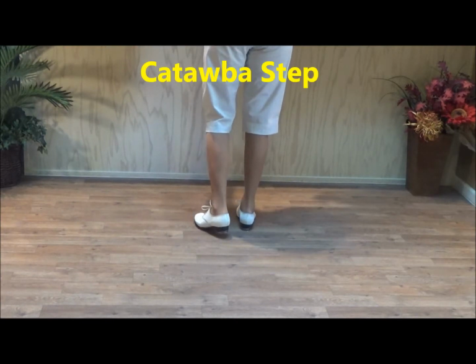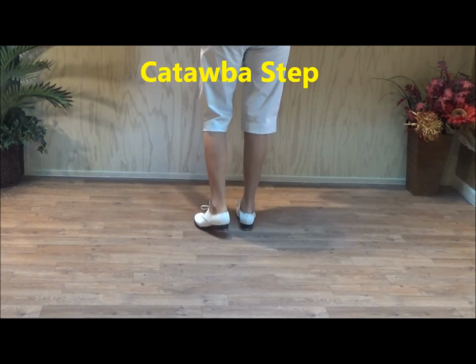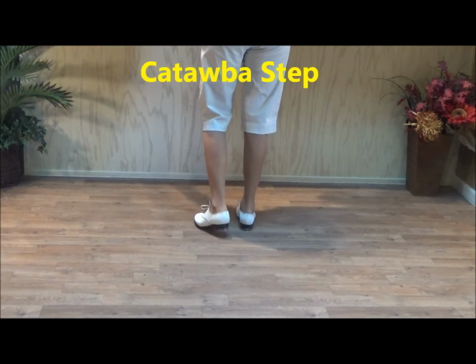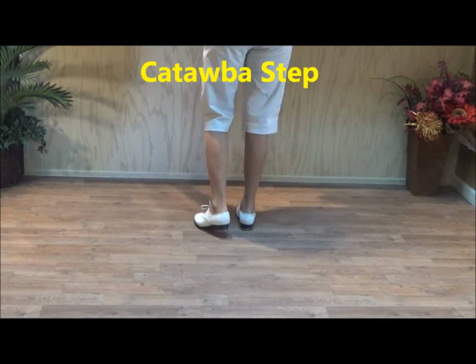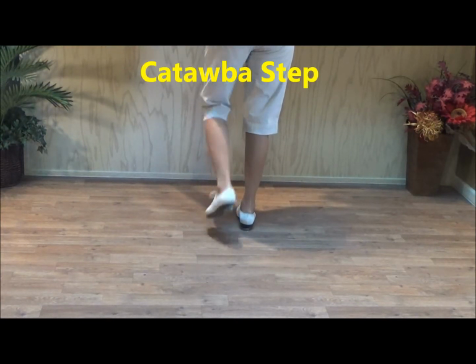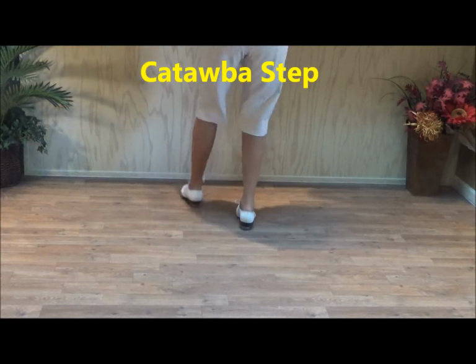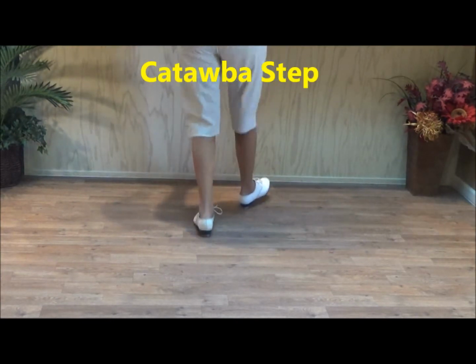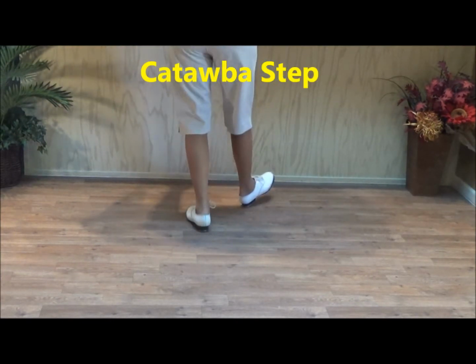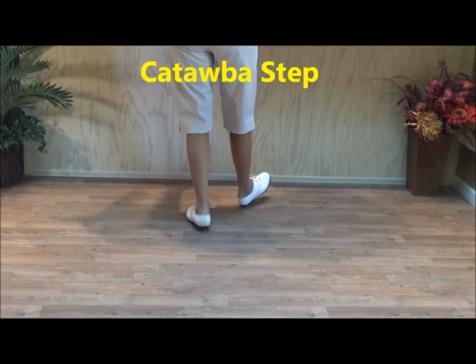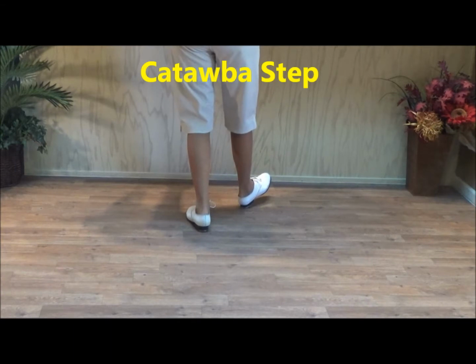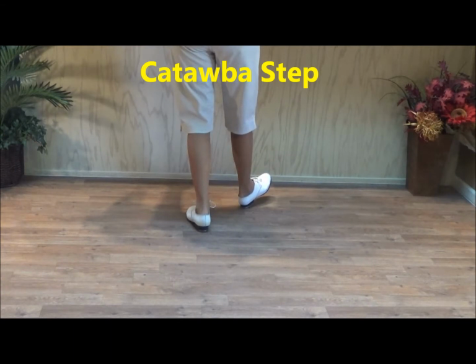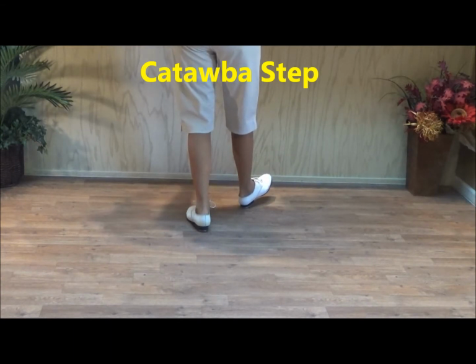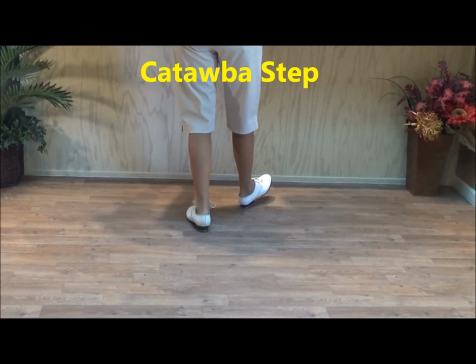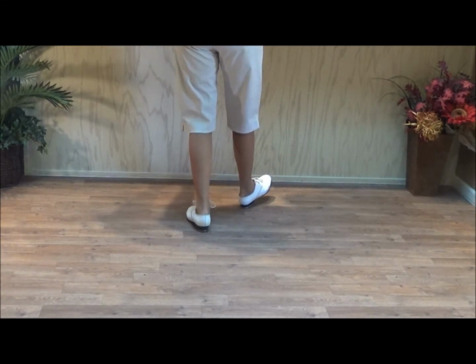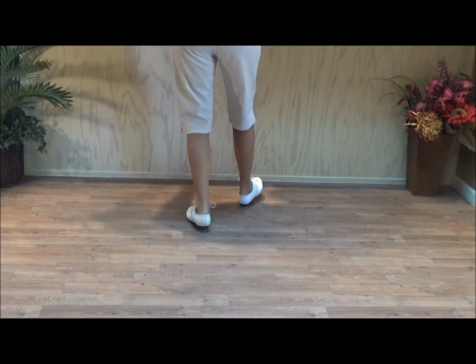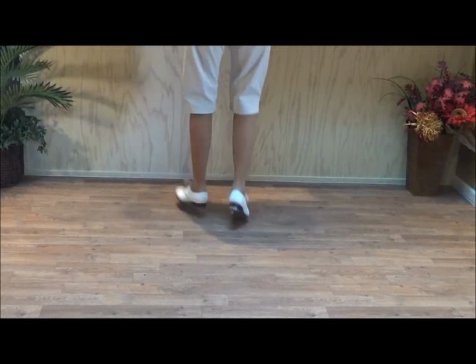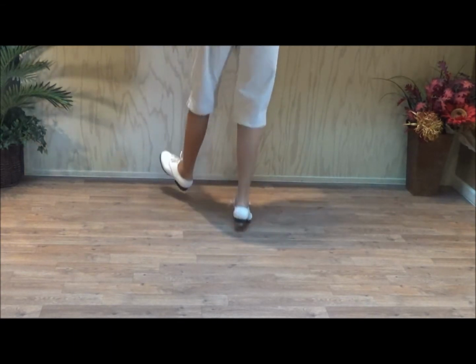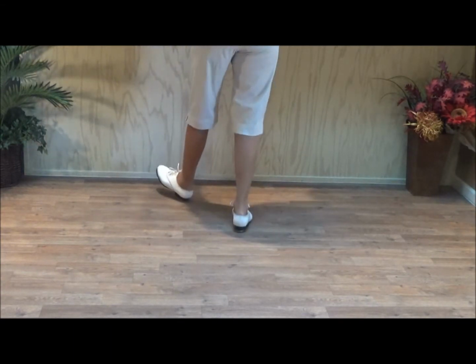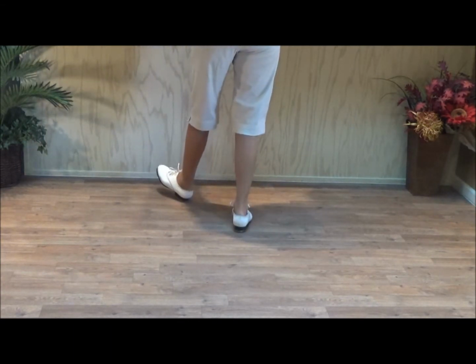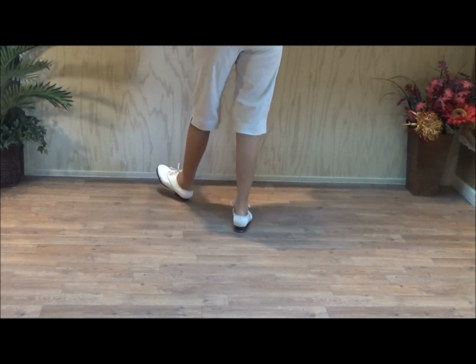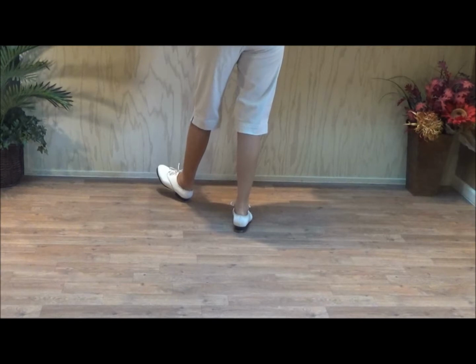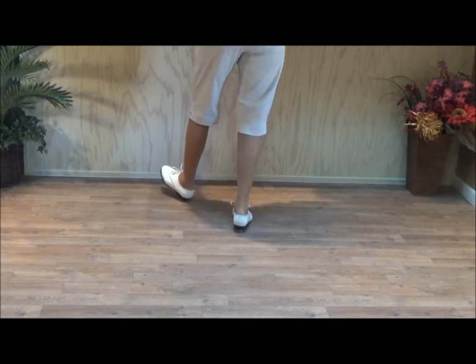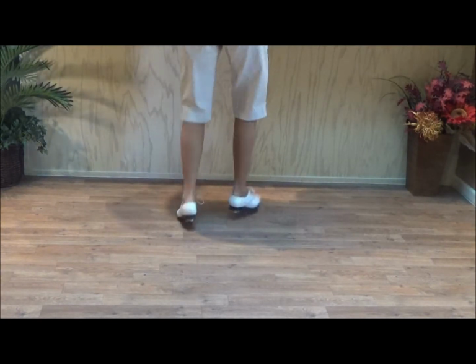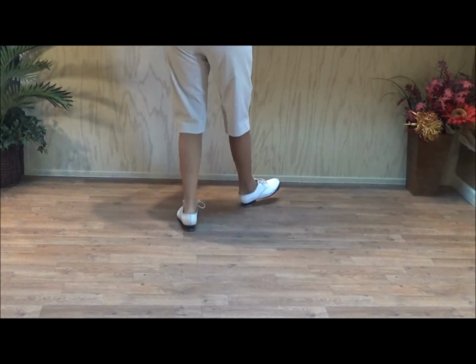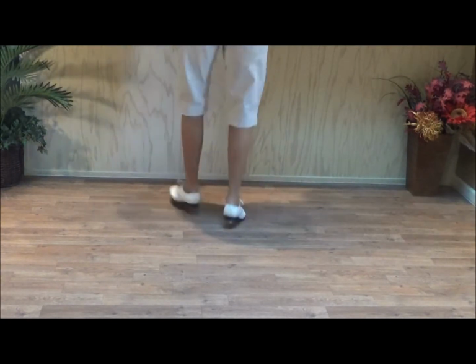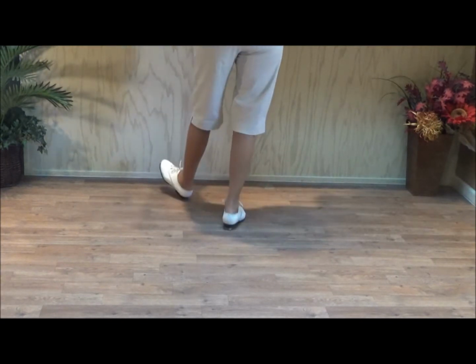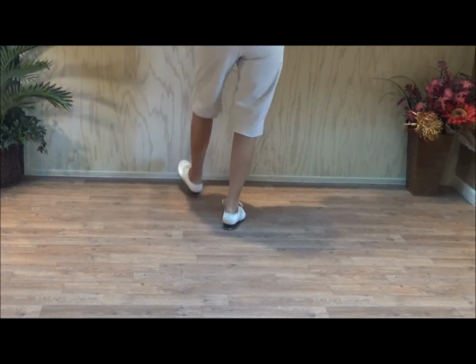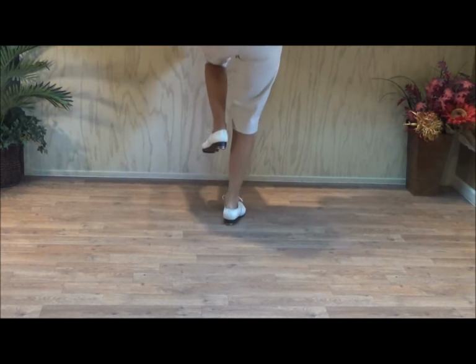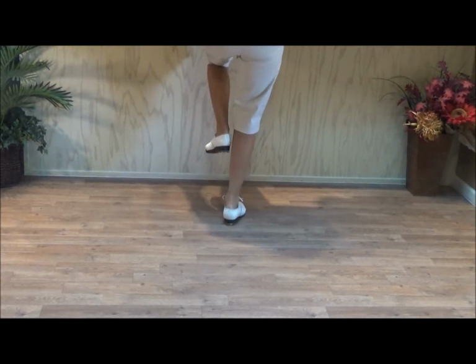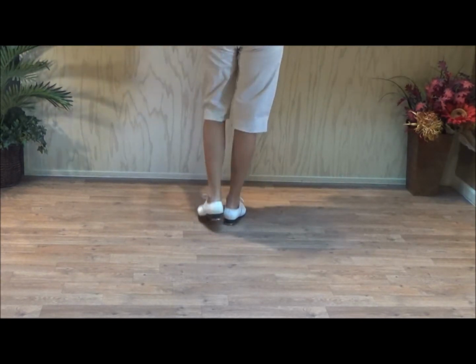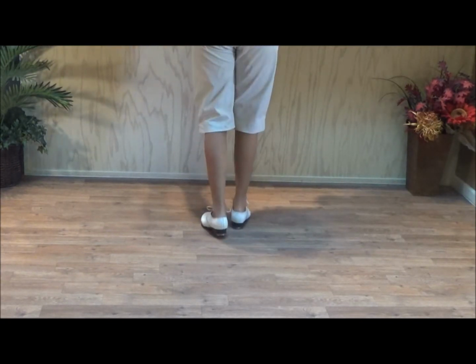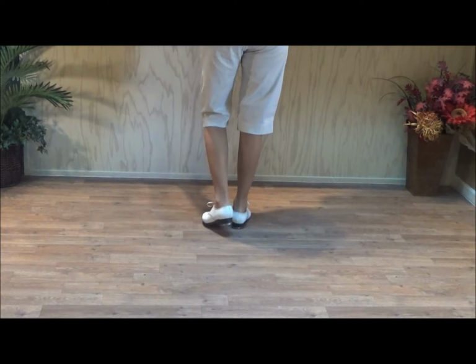We have a catawba — it's a bouncy, bouncy step. We're going to go double right, right with our heels. Switch and do your left heel twice: left, left. Now you're going to do single switches: right, left, lift. So that's a catawba.